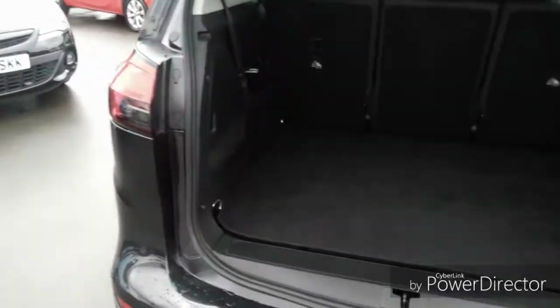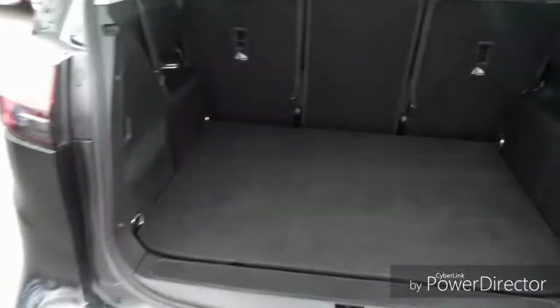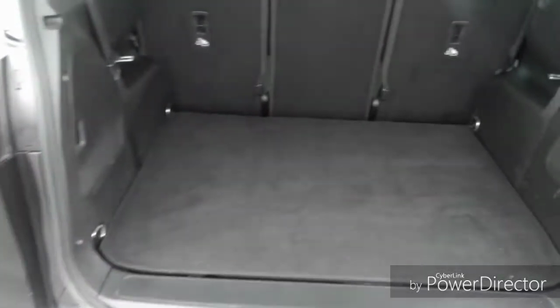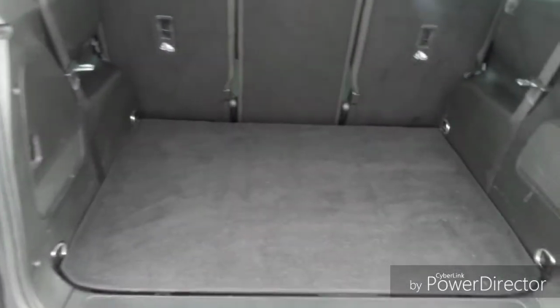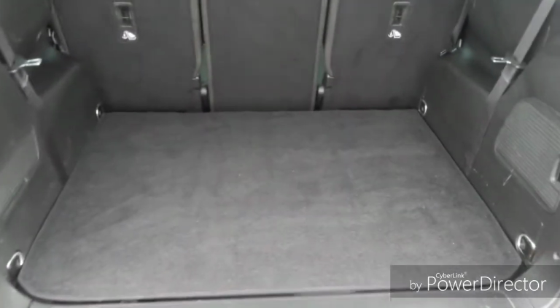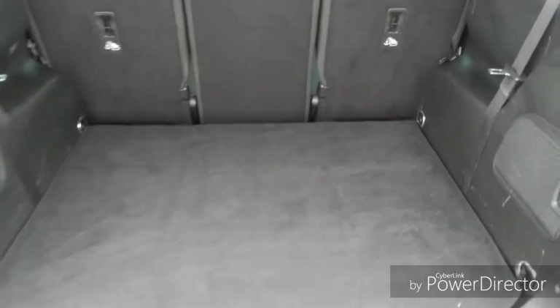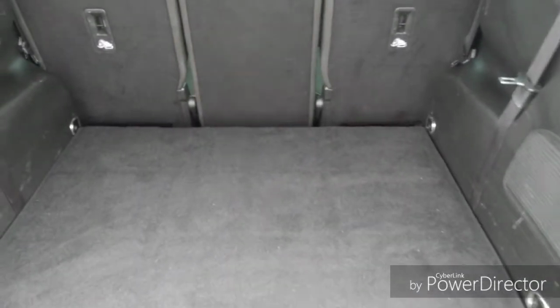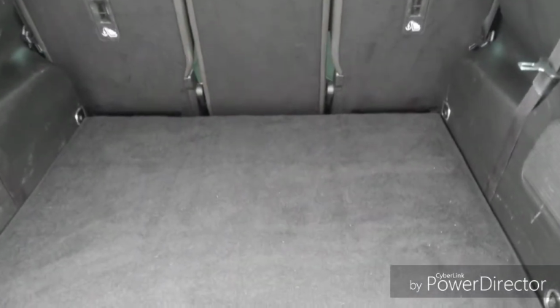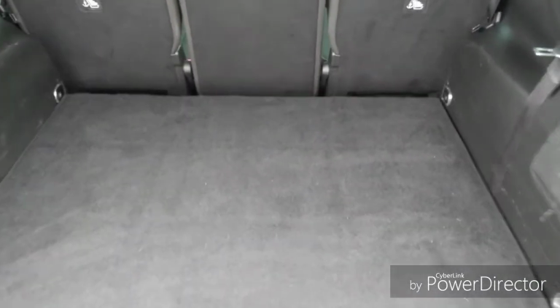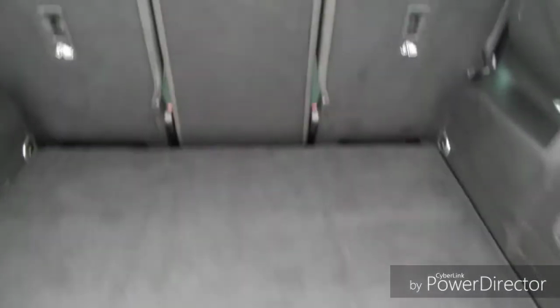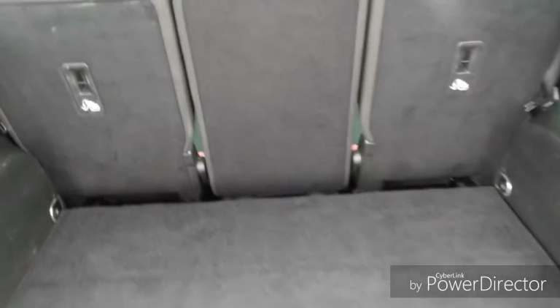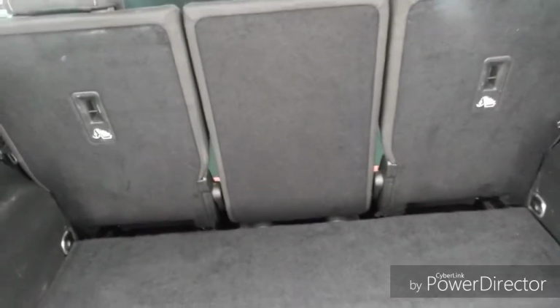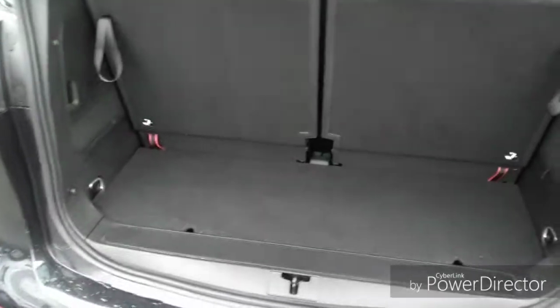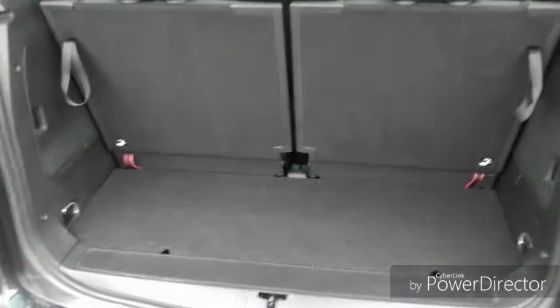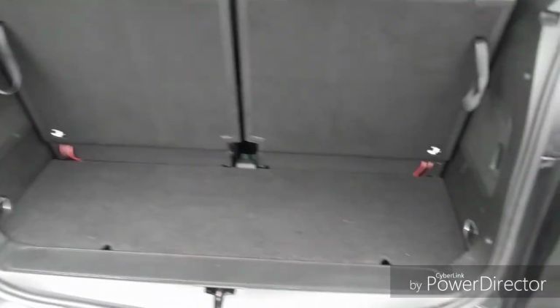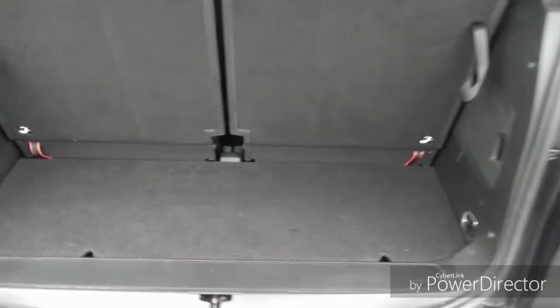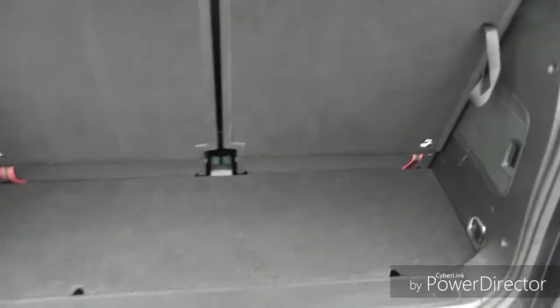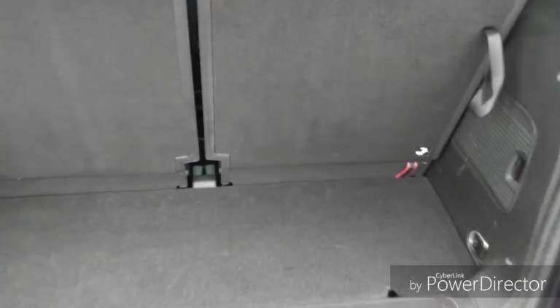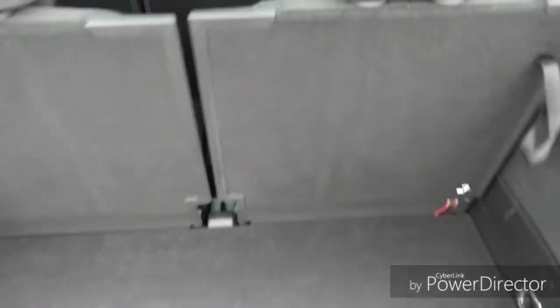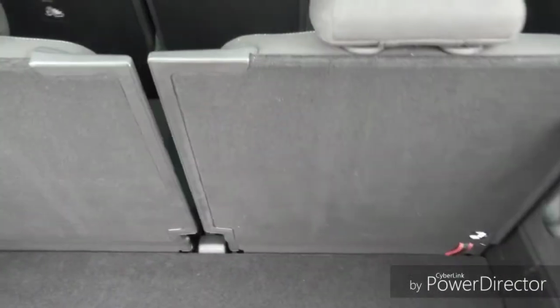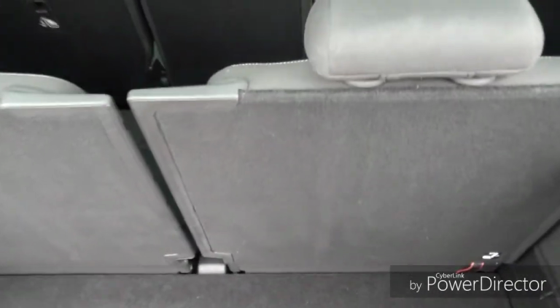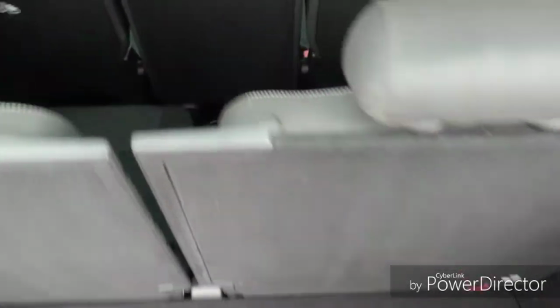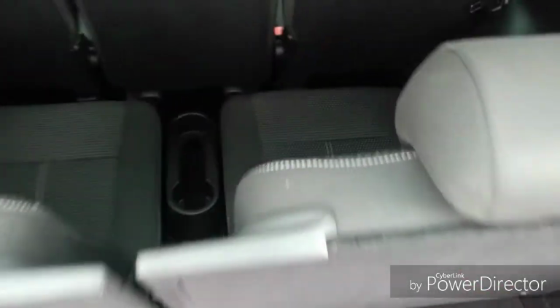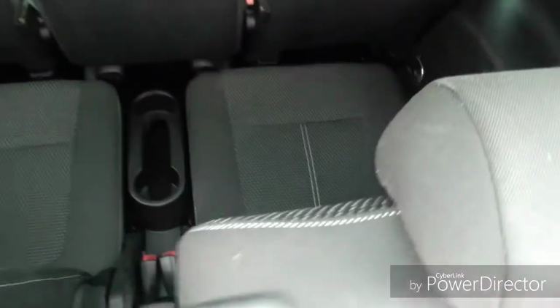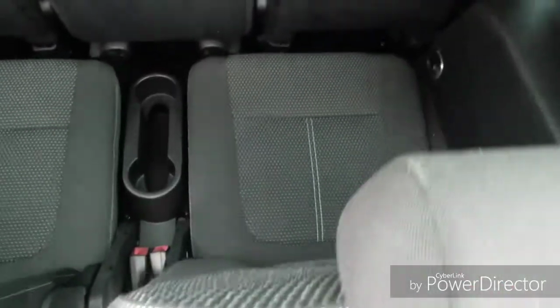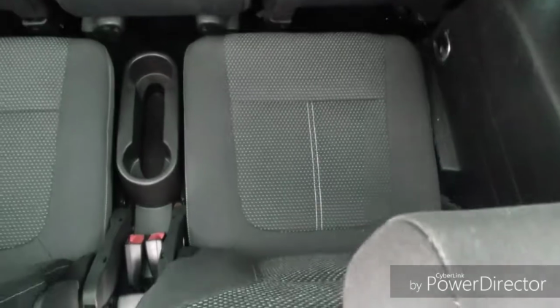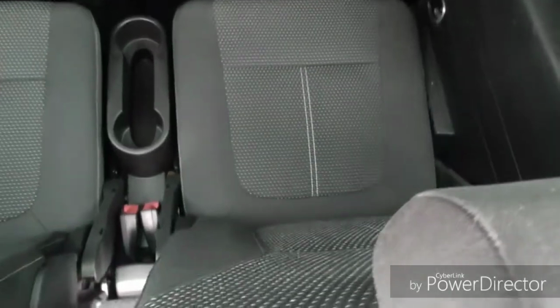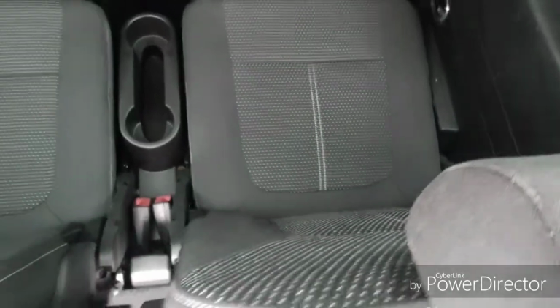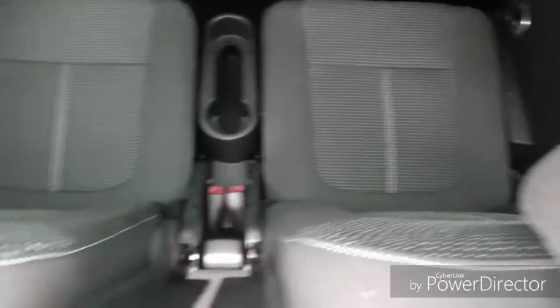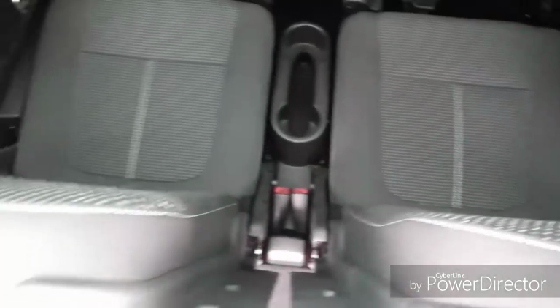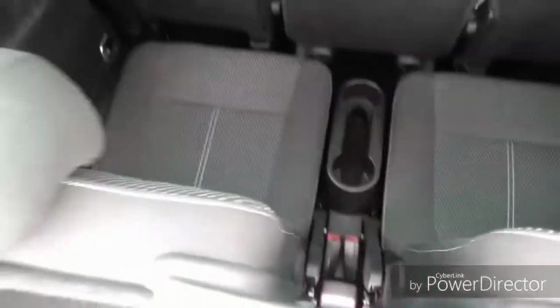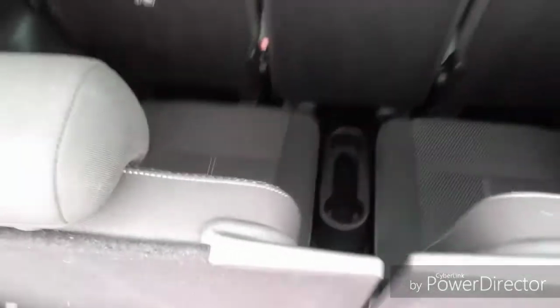The boot is very spacious. There are hidden extra two seats to make this car a seven-seater, but there is loads of room once the seats are out.